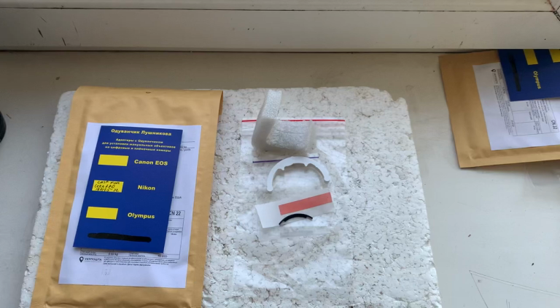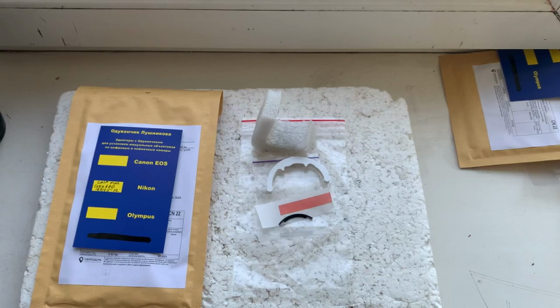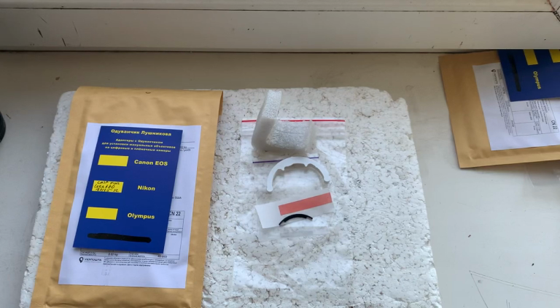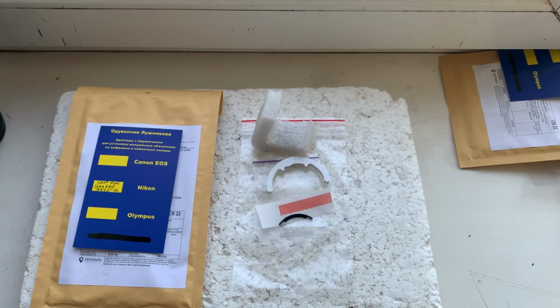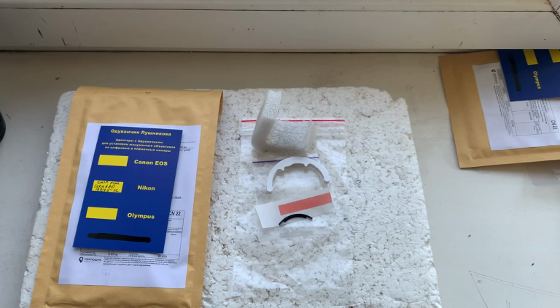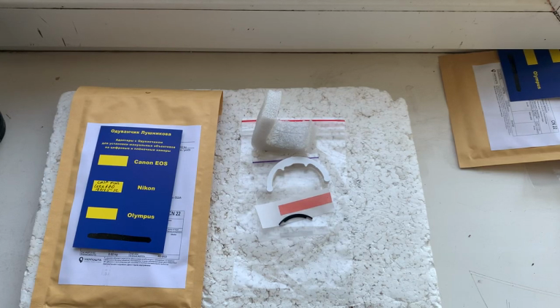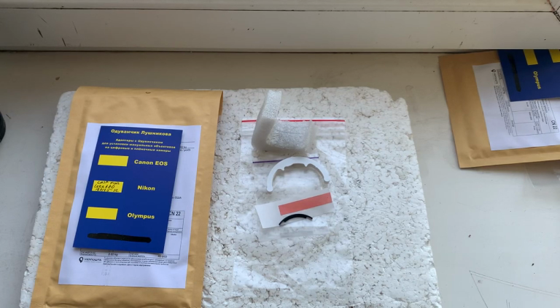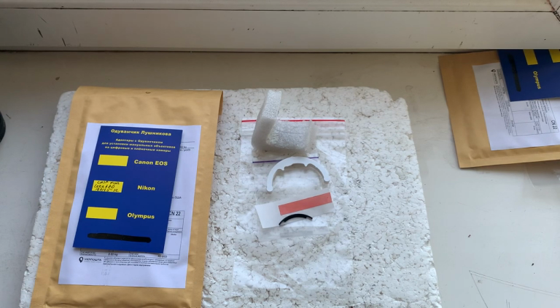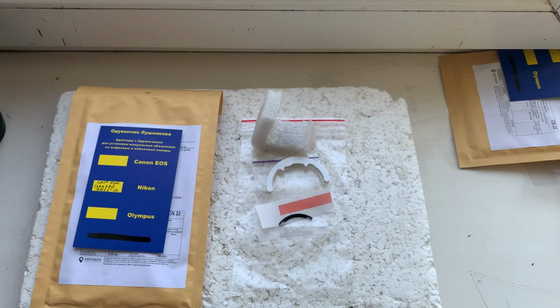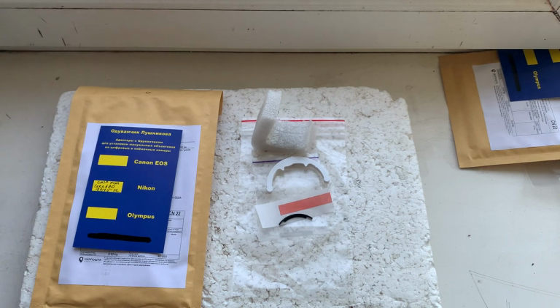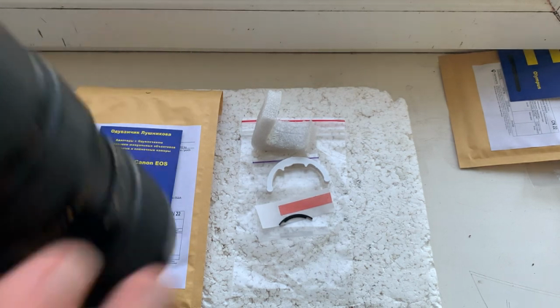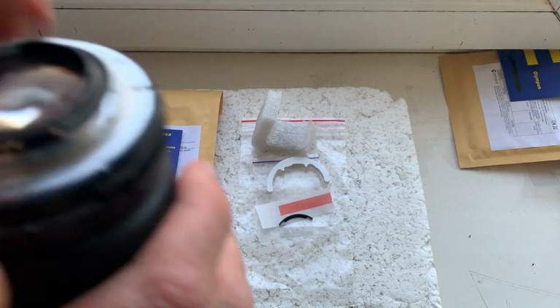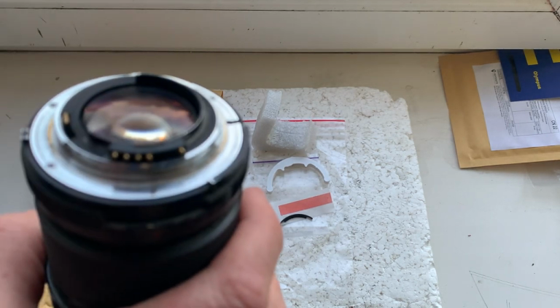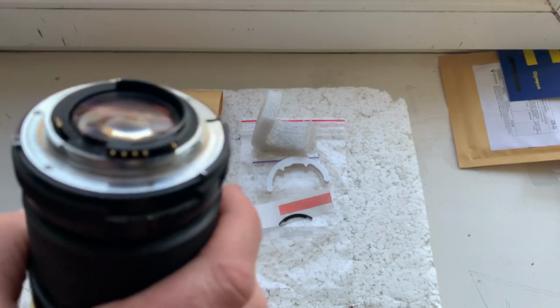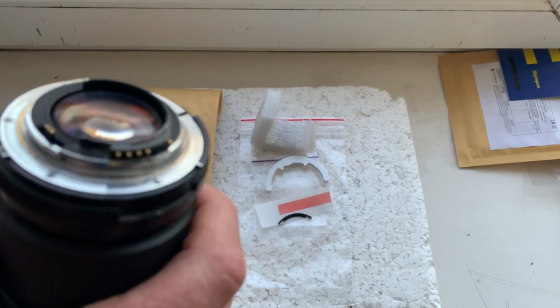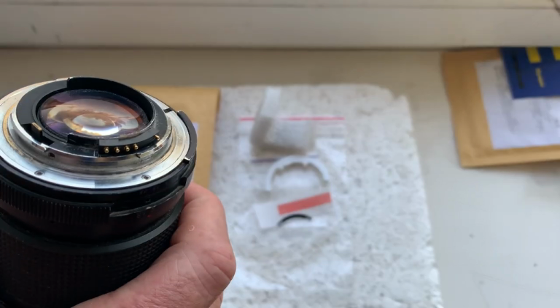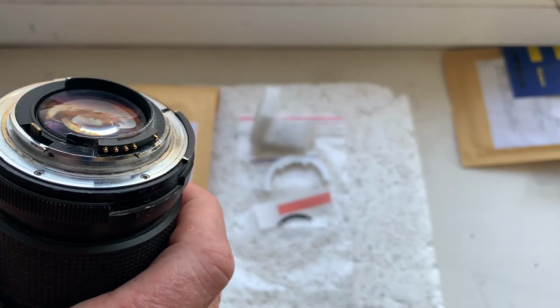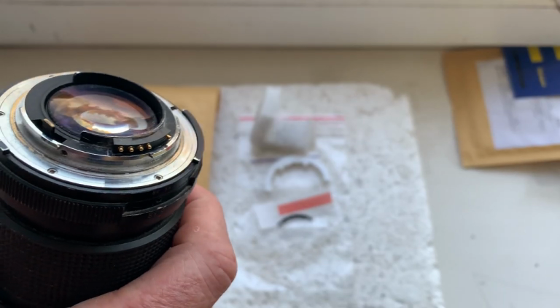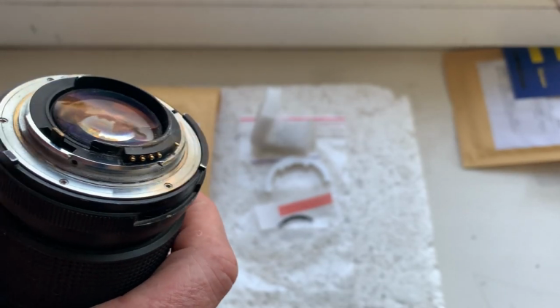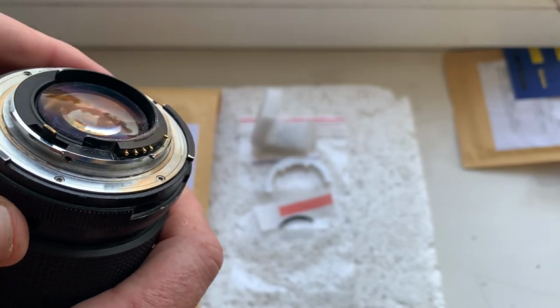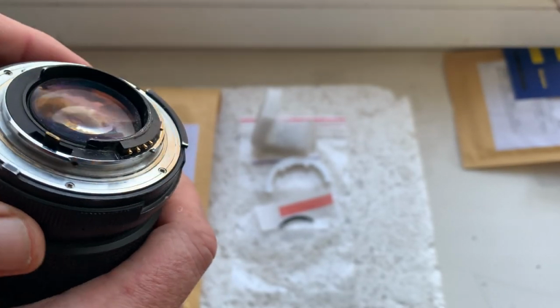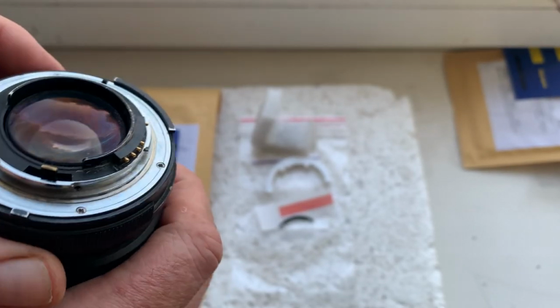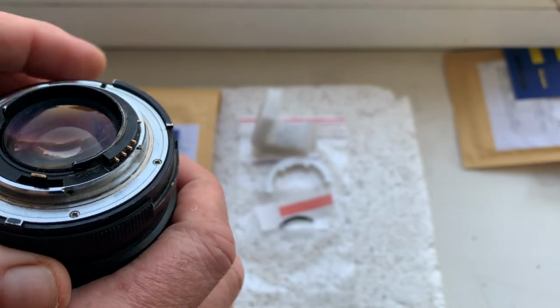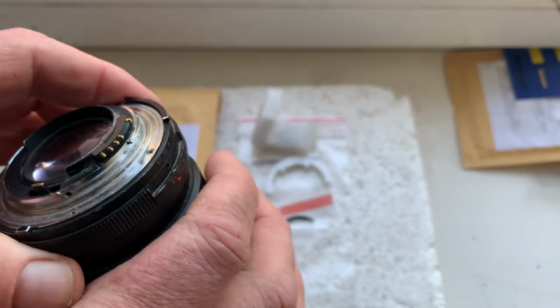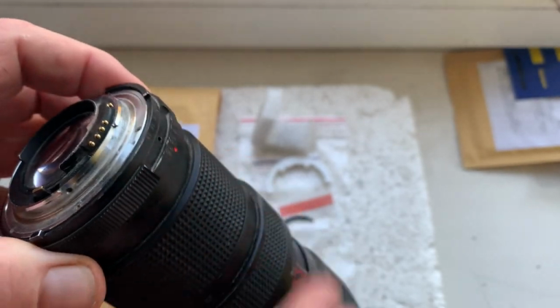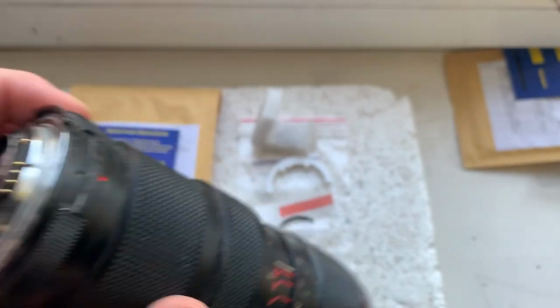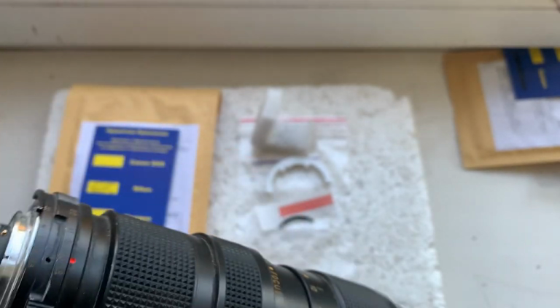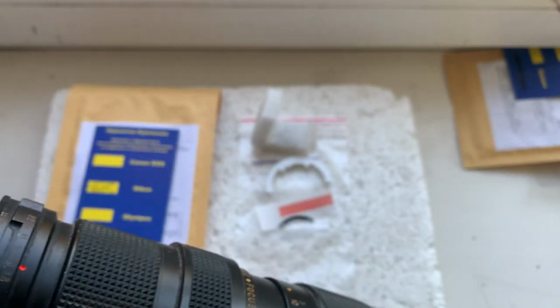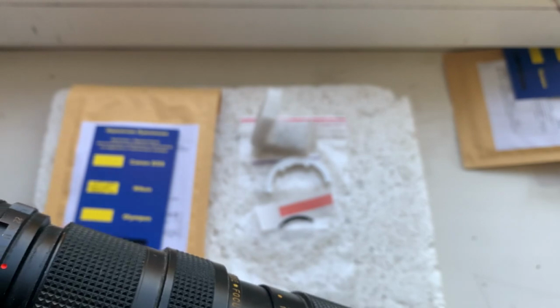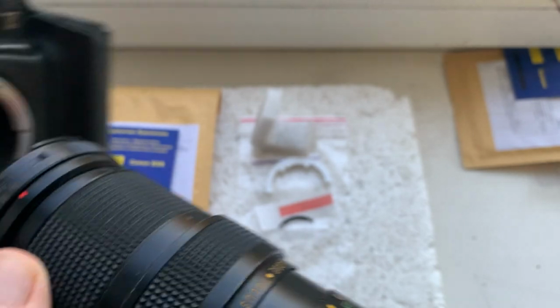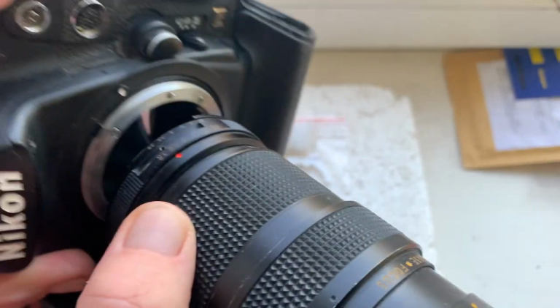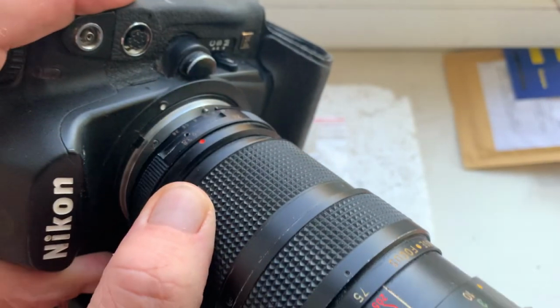Hello, Ari. This video is about your Dandelion chip. This is your chip, installed with help of double-sided adhesive tape on my testing lens. Now I'll check it in my camera.